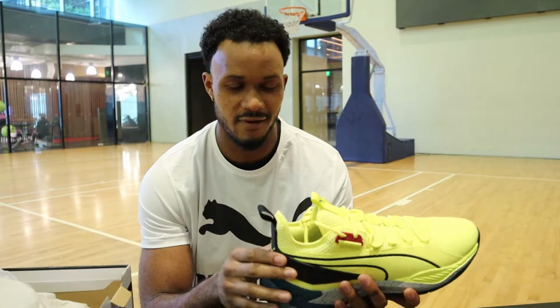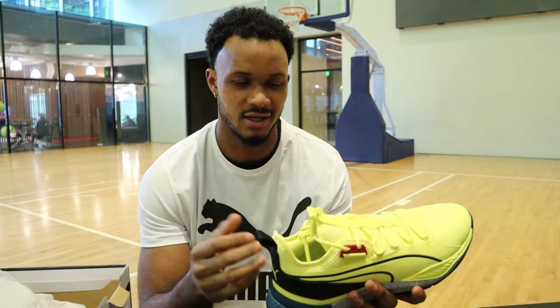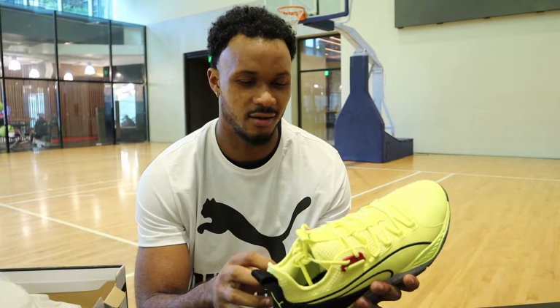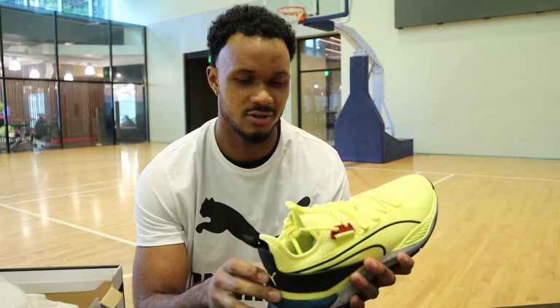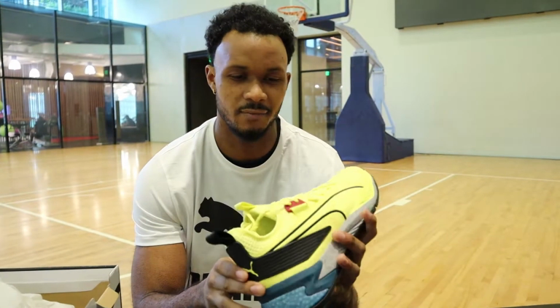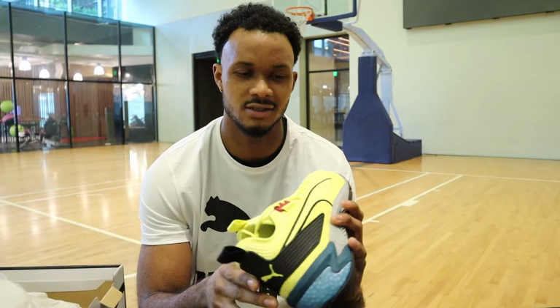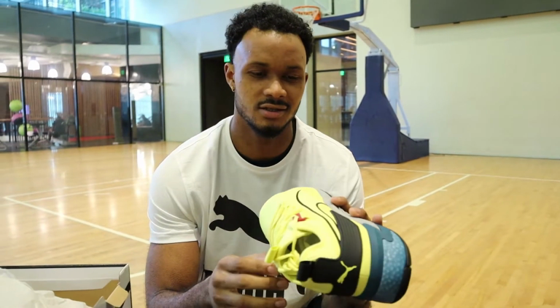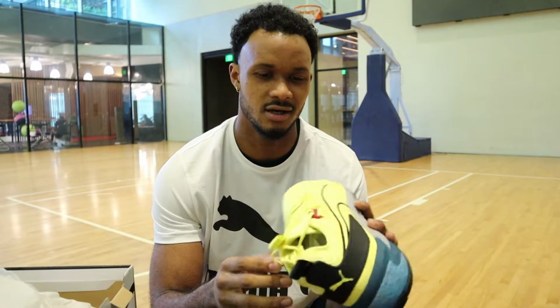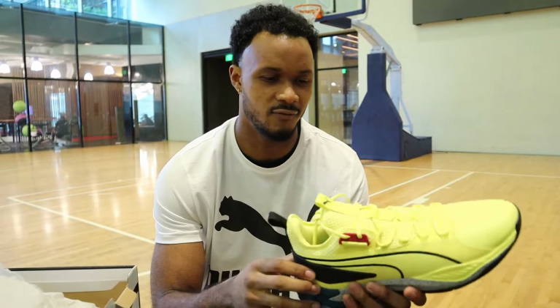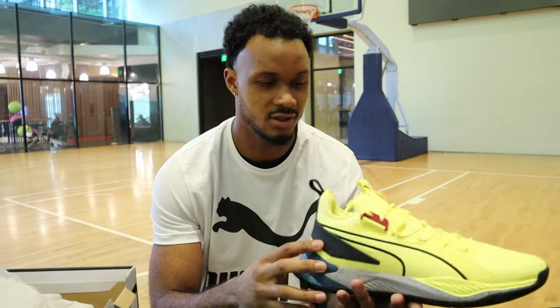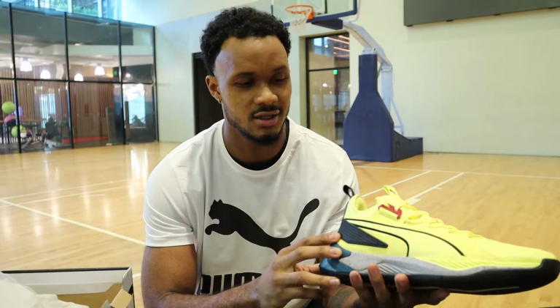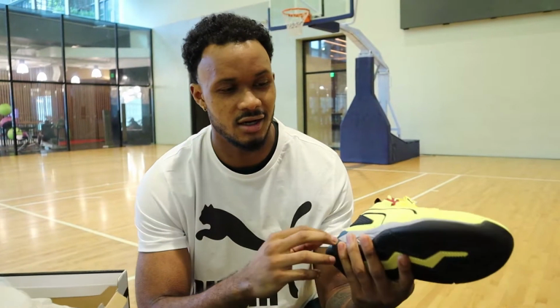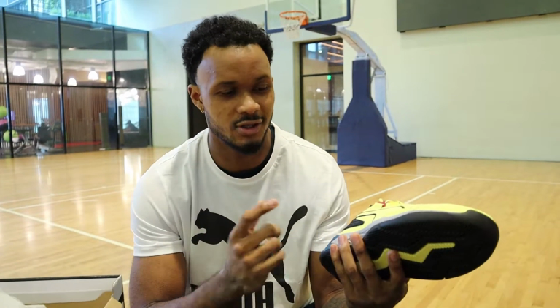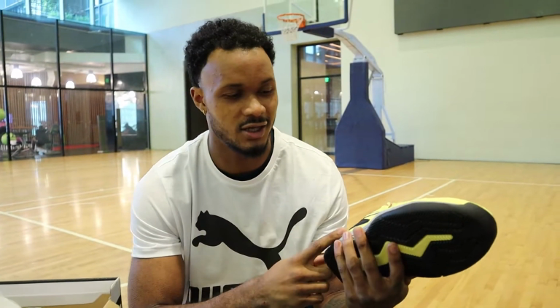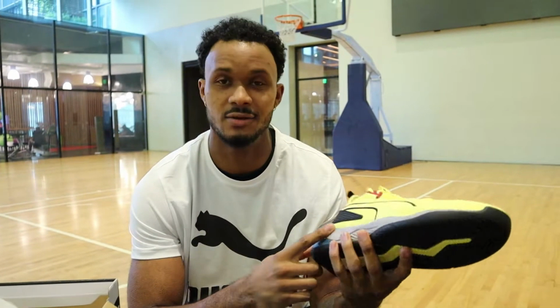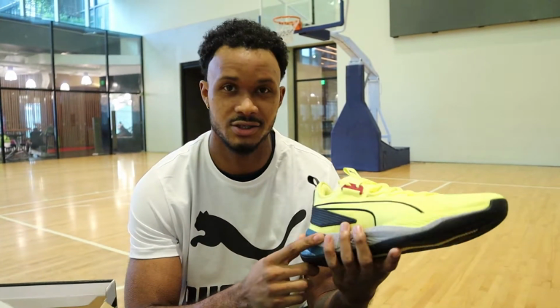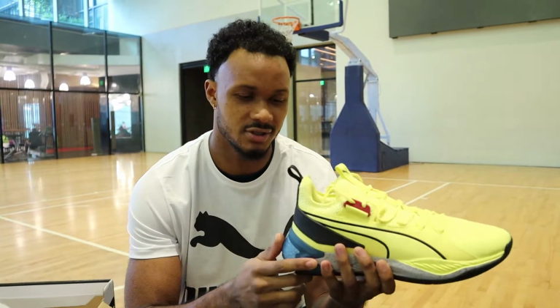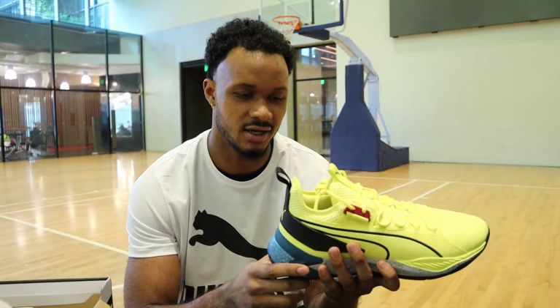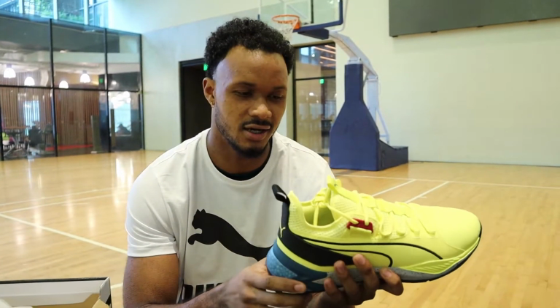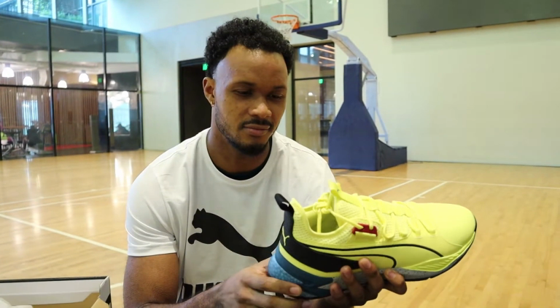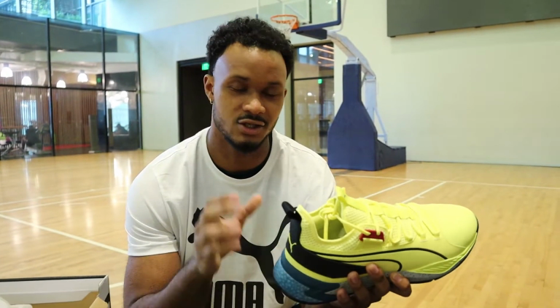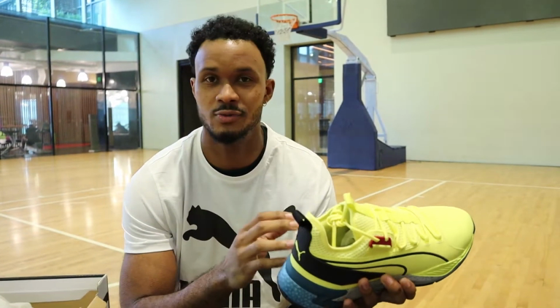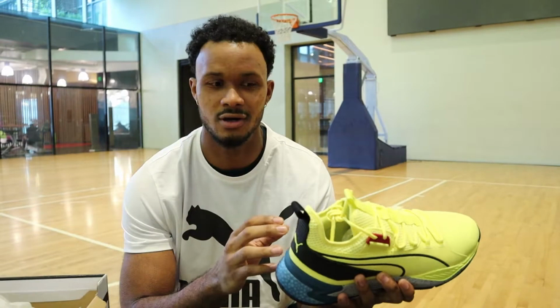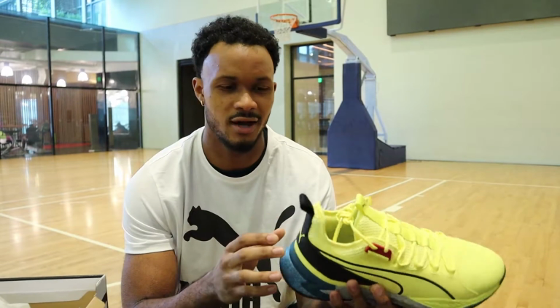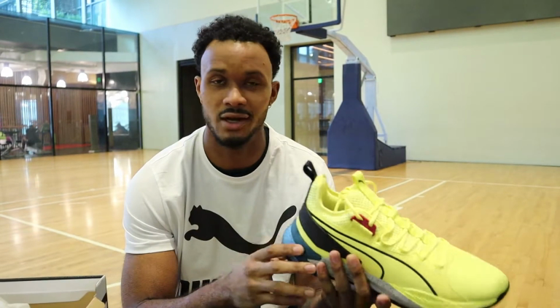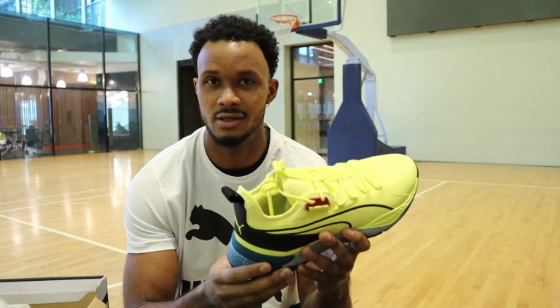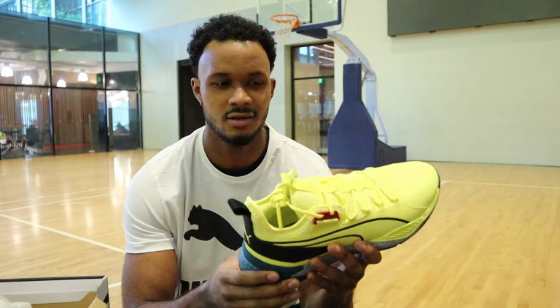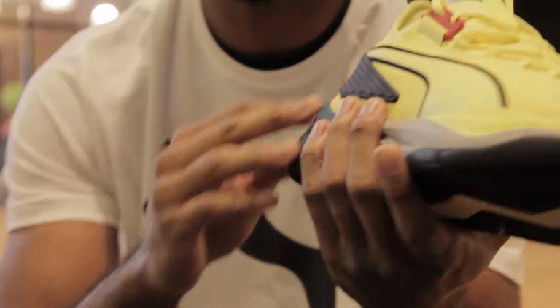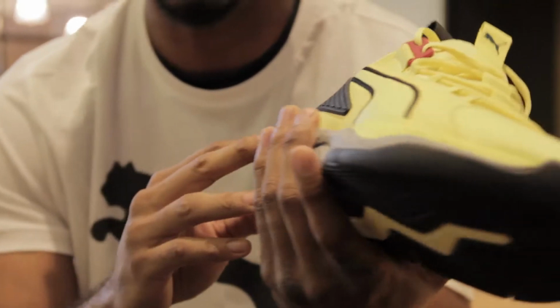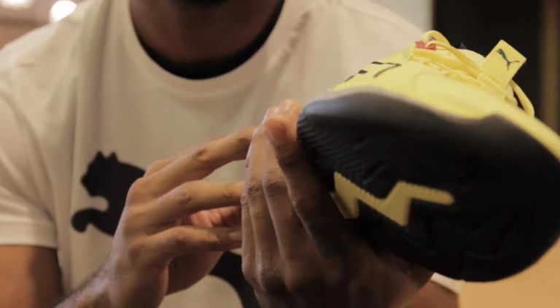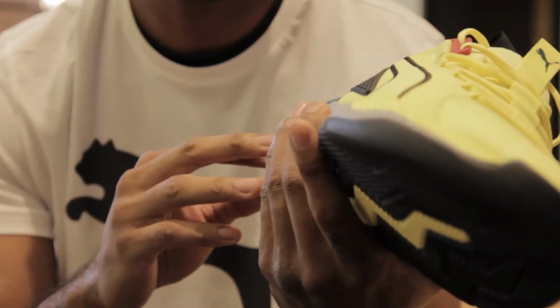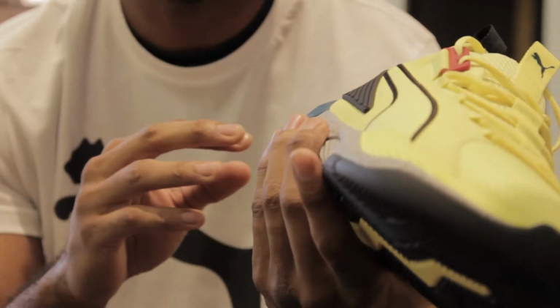I've actually had the opportunity to have the Palace Guards before this. What surprises me about this shoe is that as soon as you put them on, you don't have to break them in. These have a lot of protection.